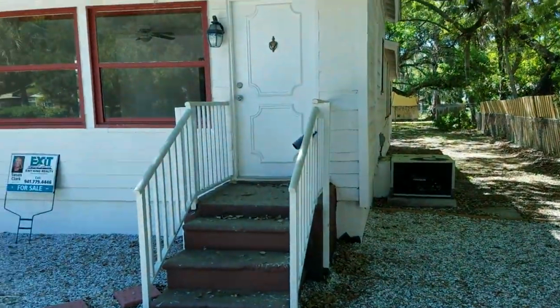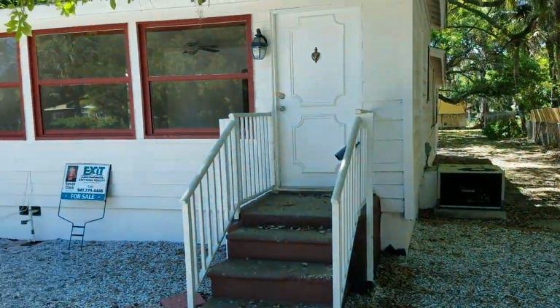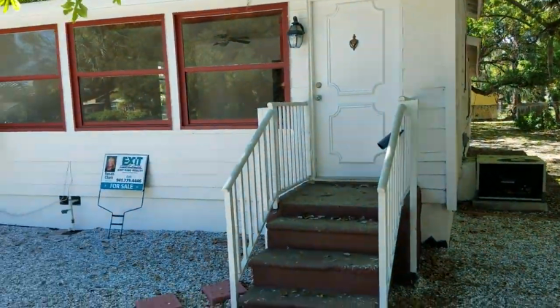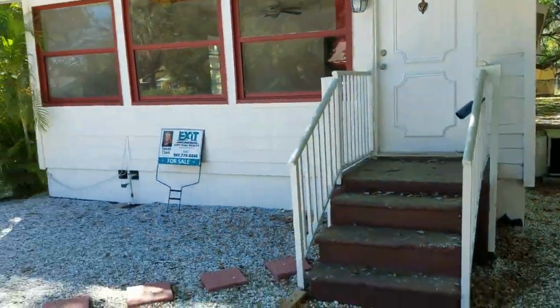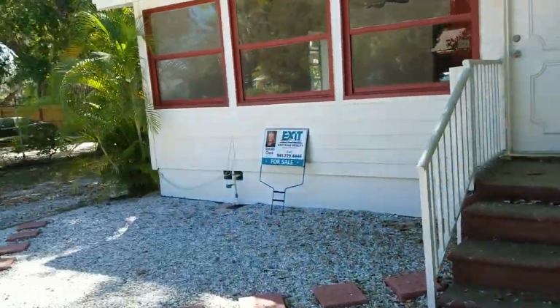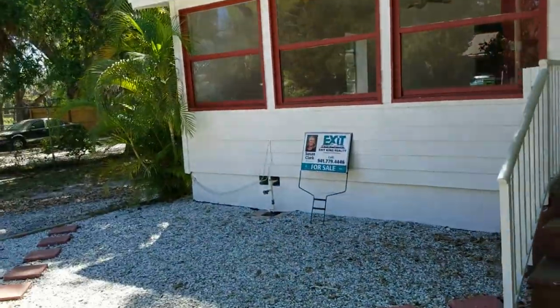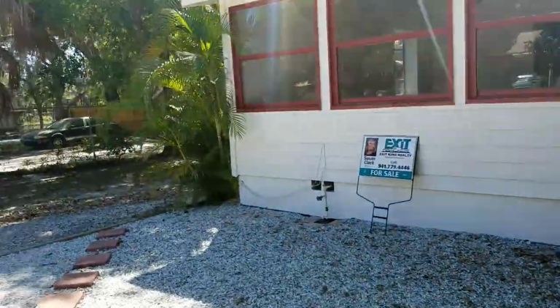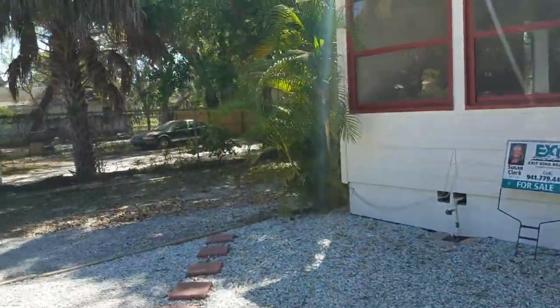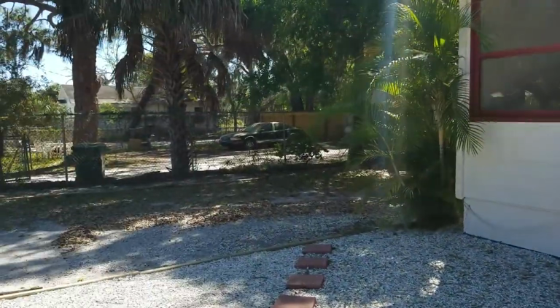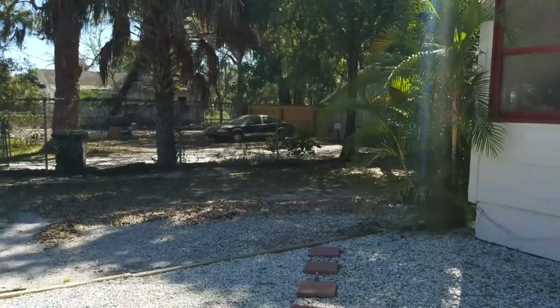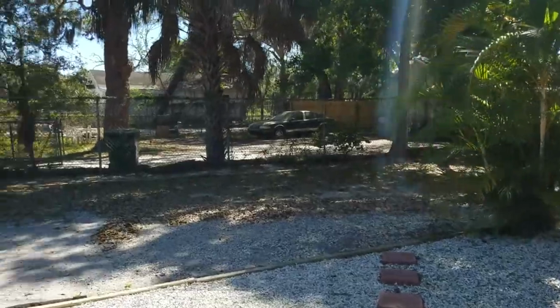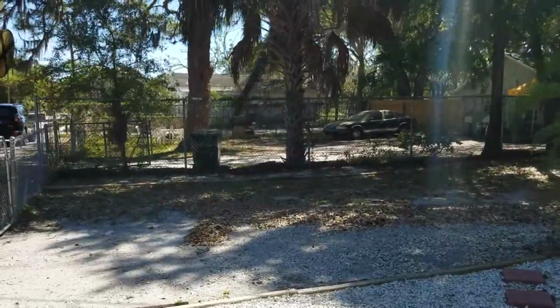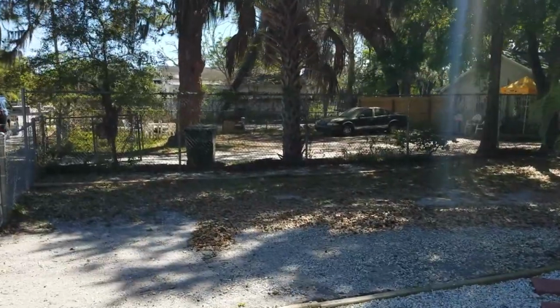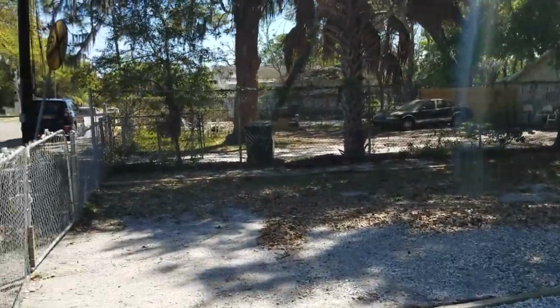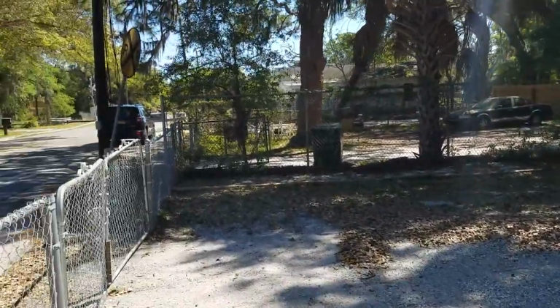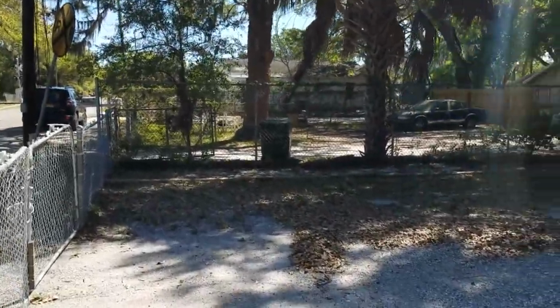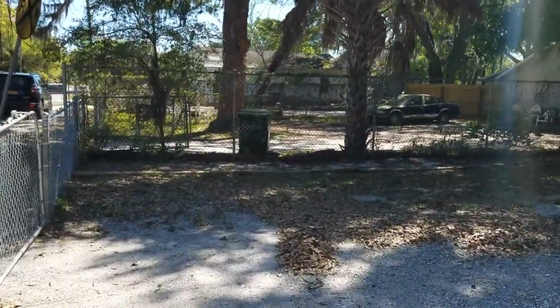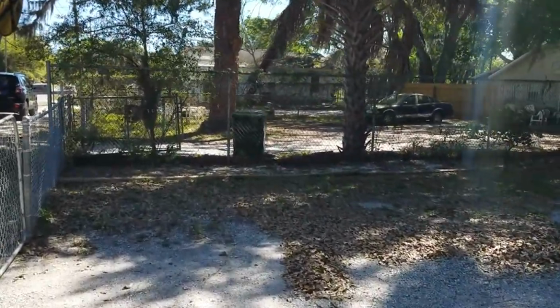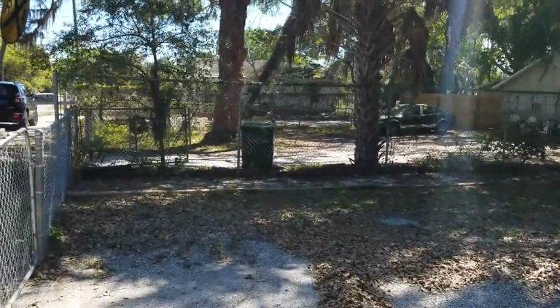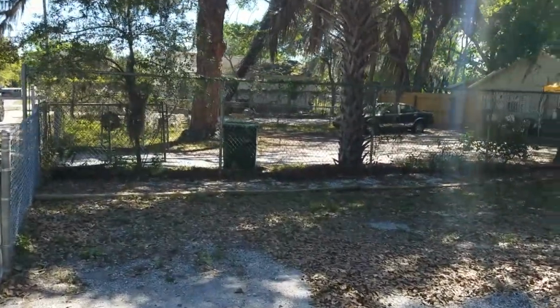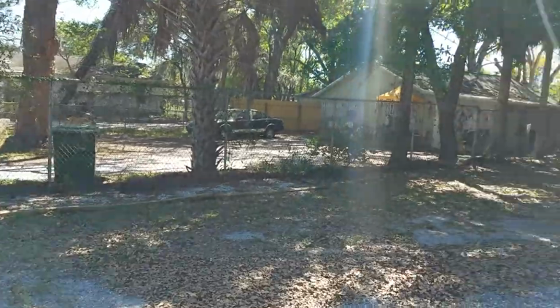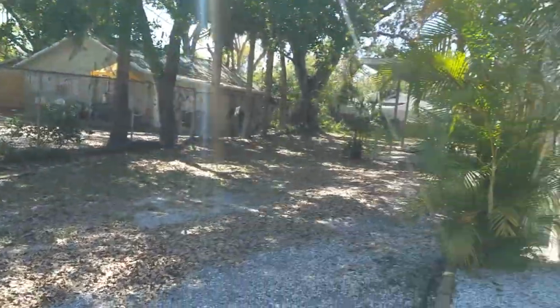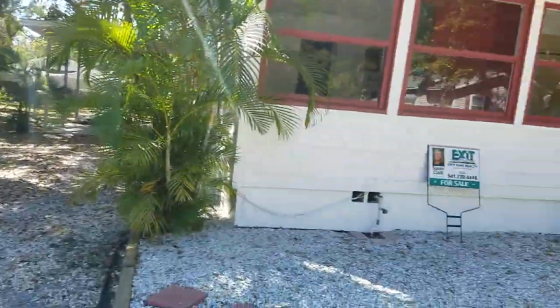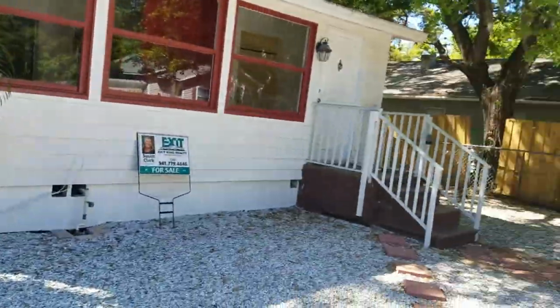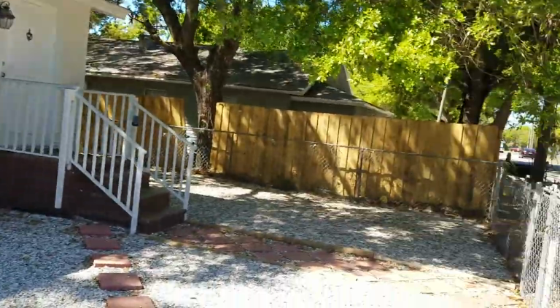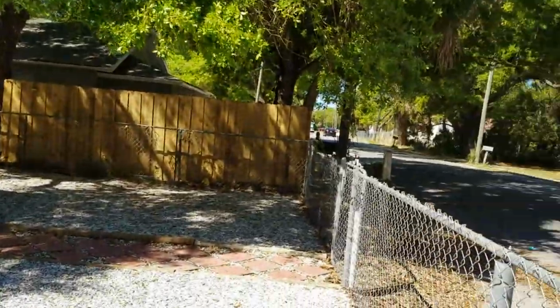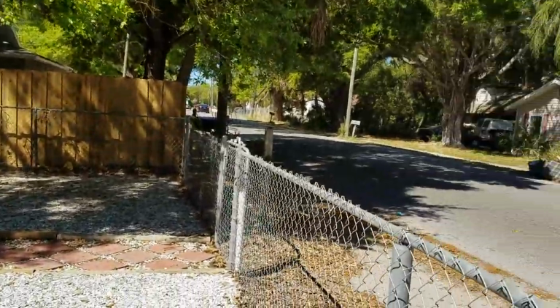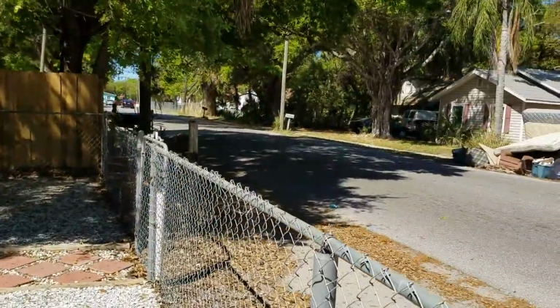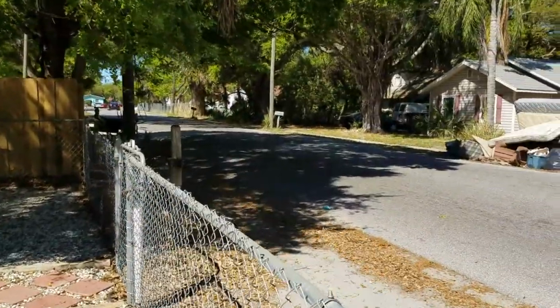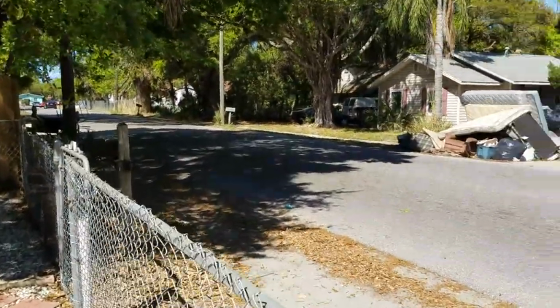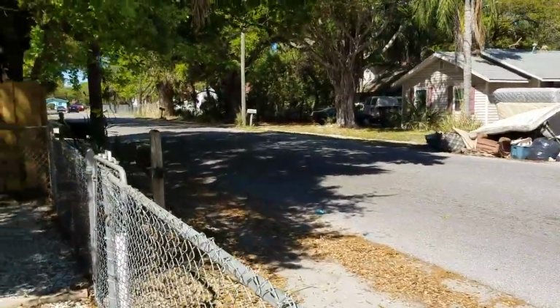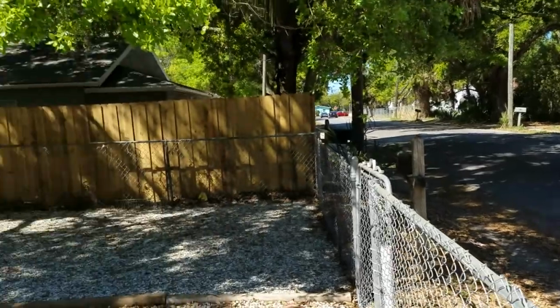This is a walkthrough video of 1468 19th Street. We are located in Central Coconut, east of Central — that is Central down there at the stop sign. This area is up and coming.